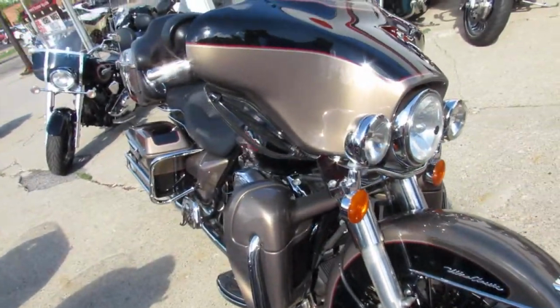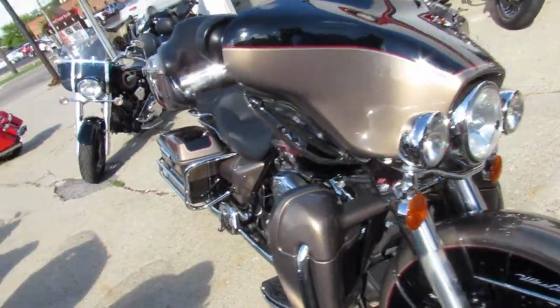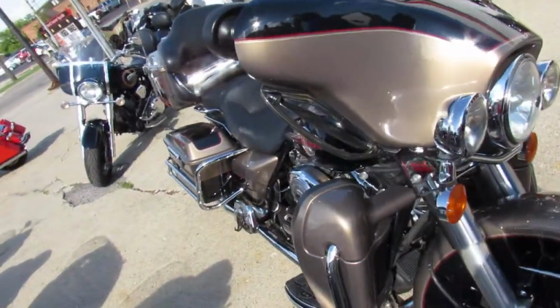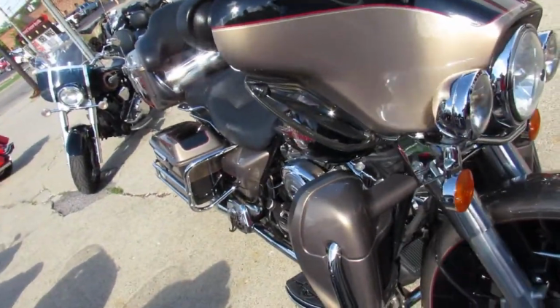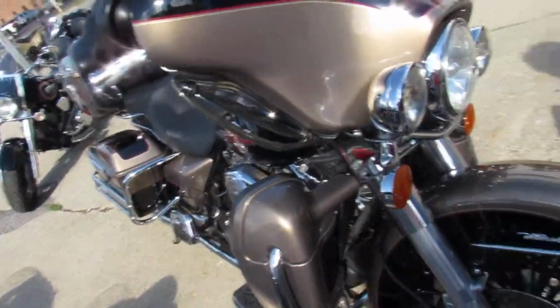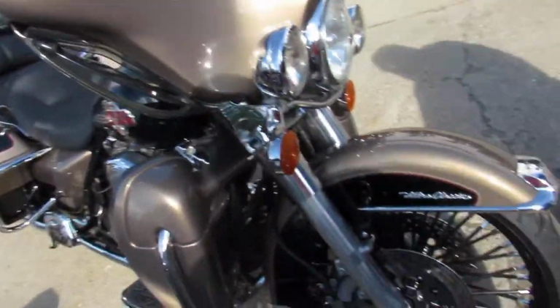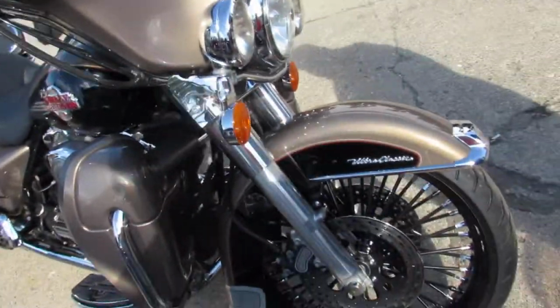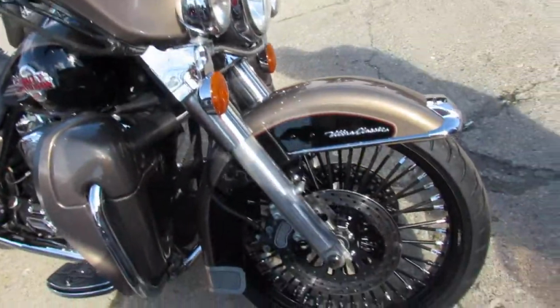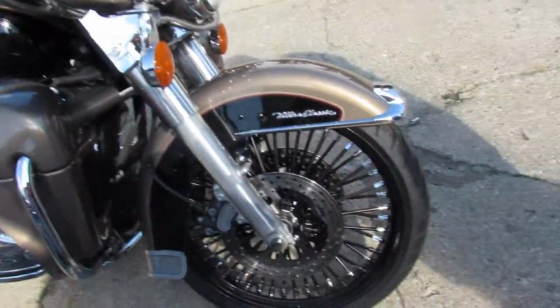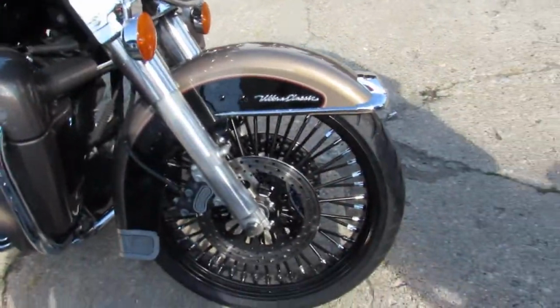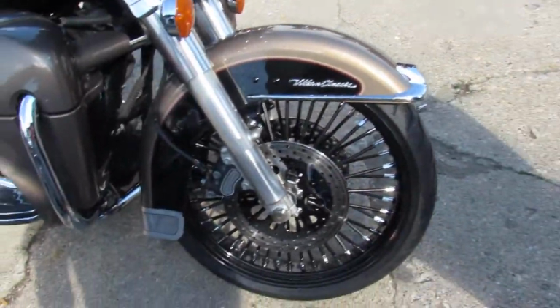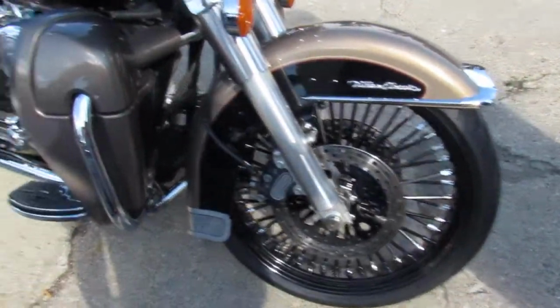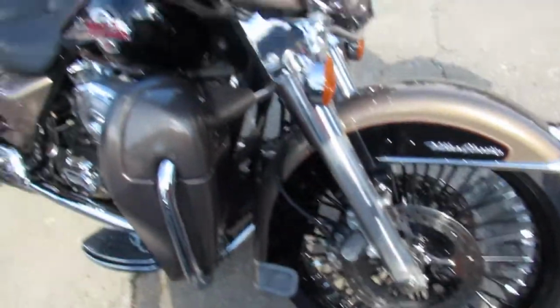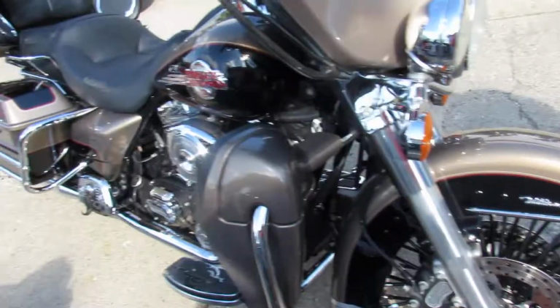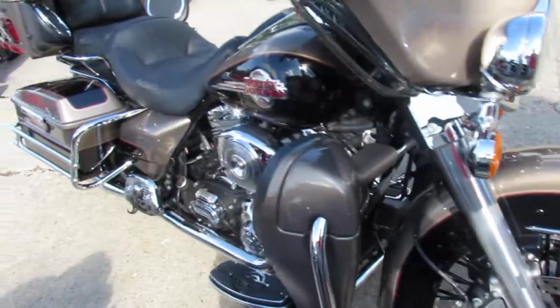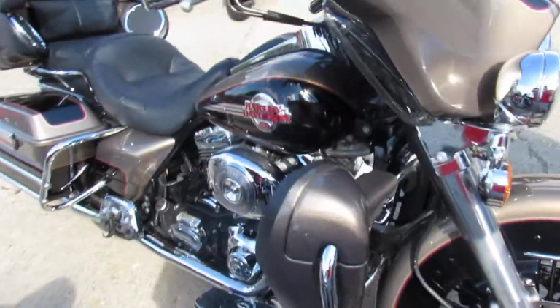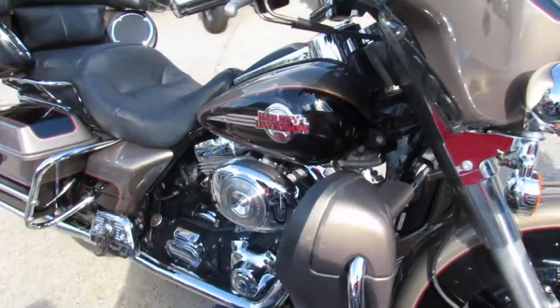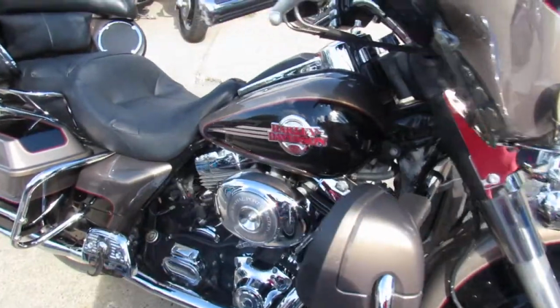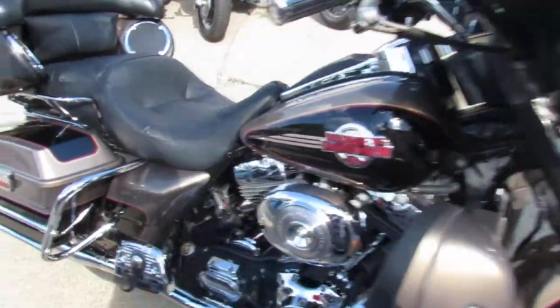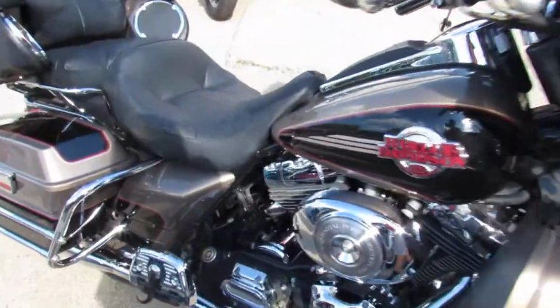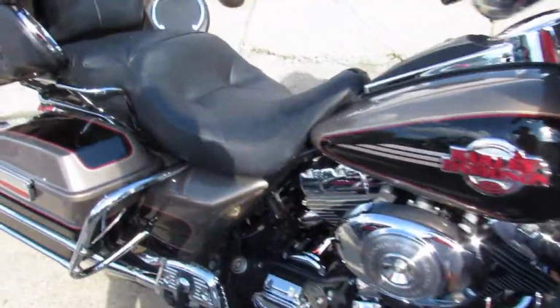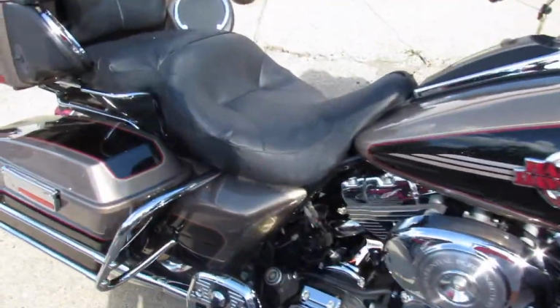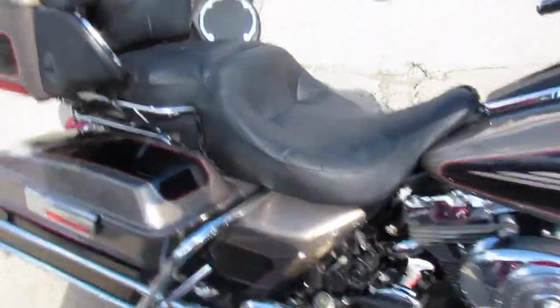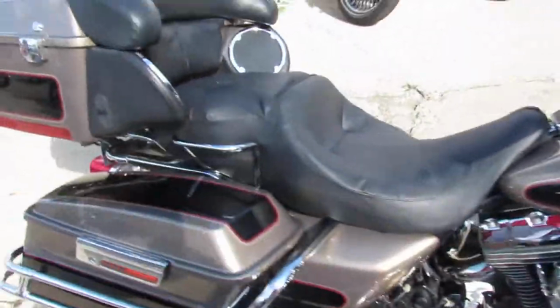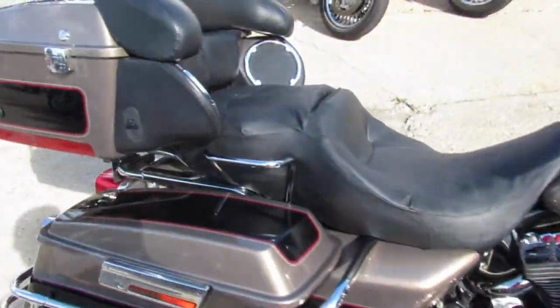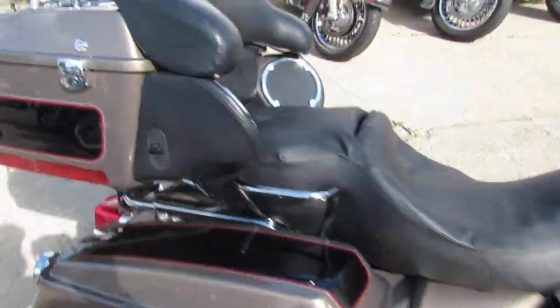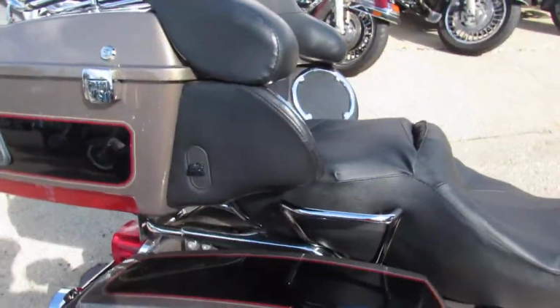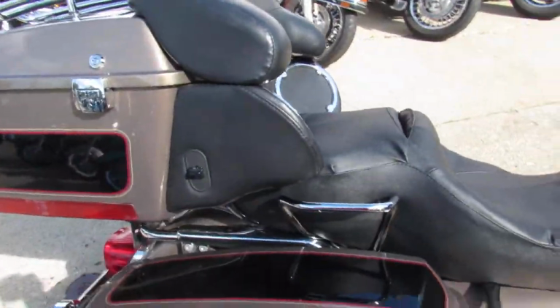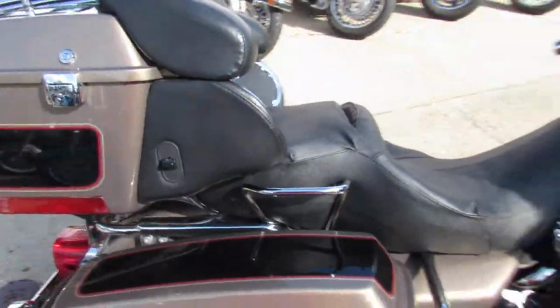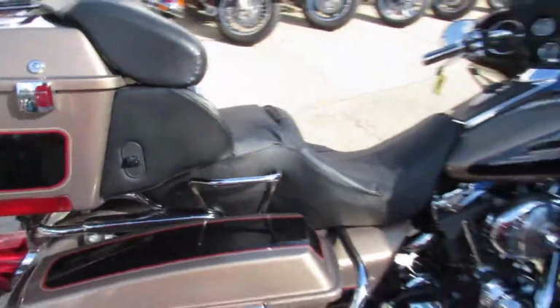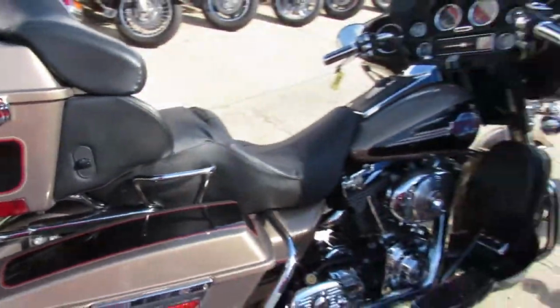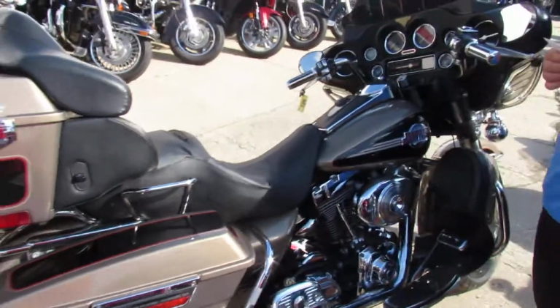This one's got the 21 inch fast spoke wheel in black — looks really good on there. Sharp two tone paint, tons of chrome. And the Python exhaust makes this Ultra Classic sound as cool as it looks.